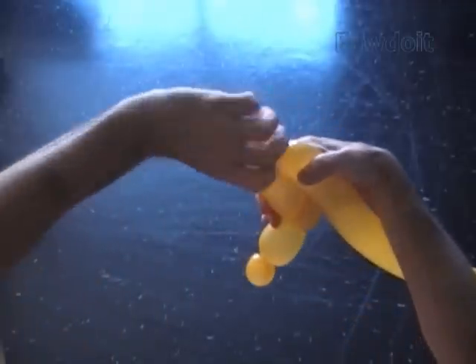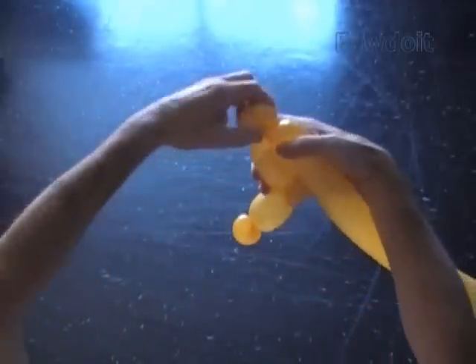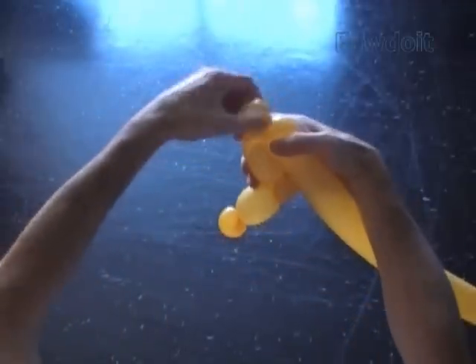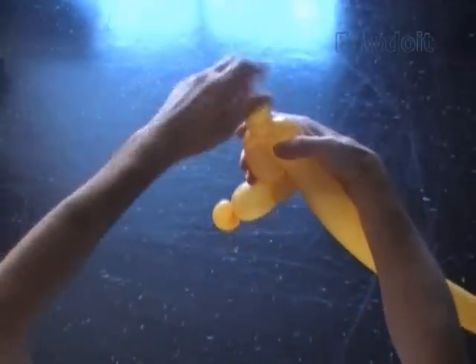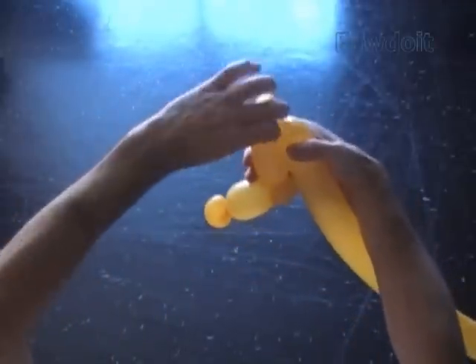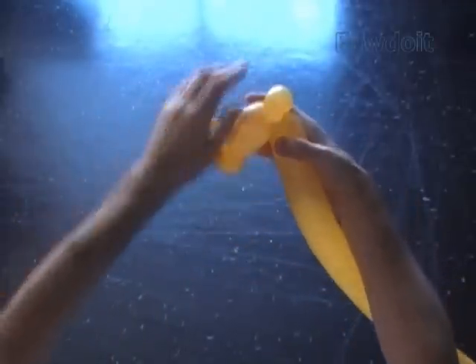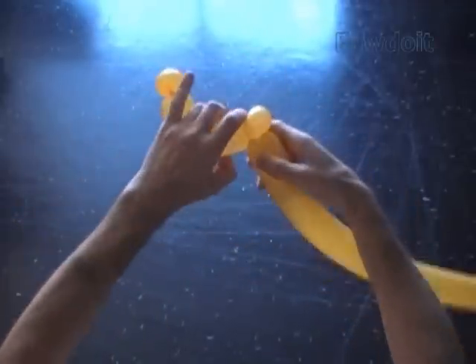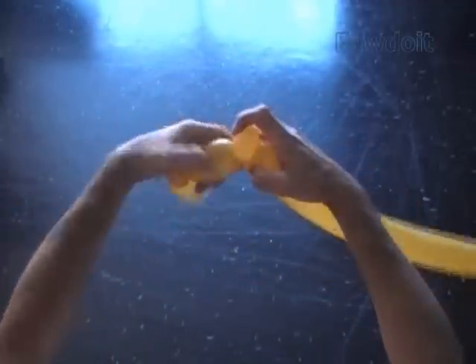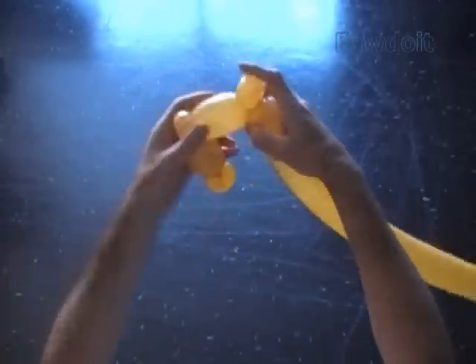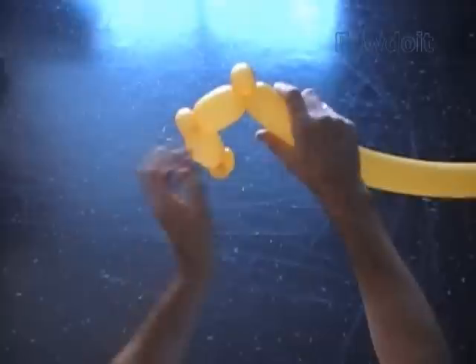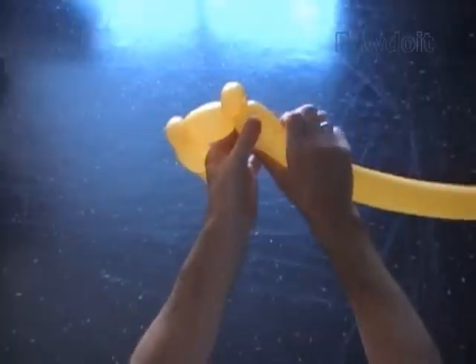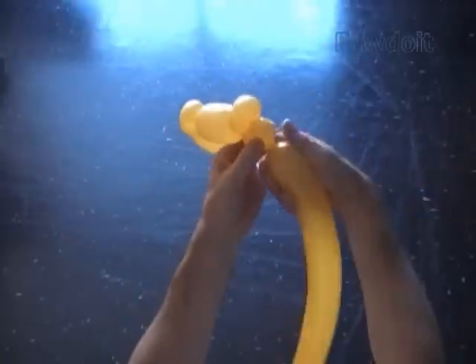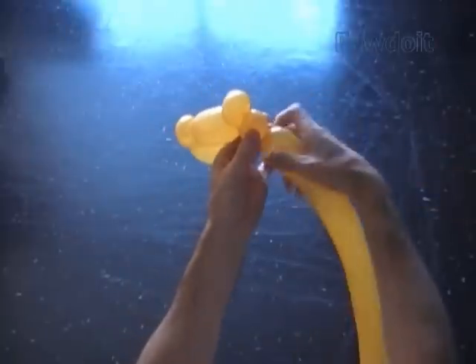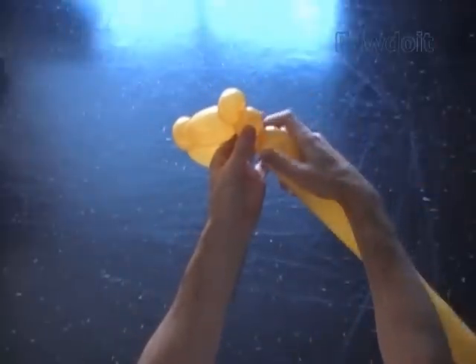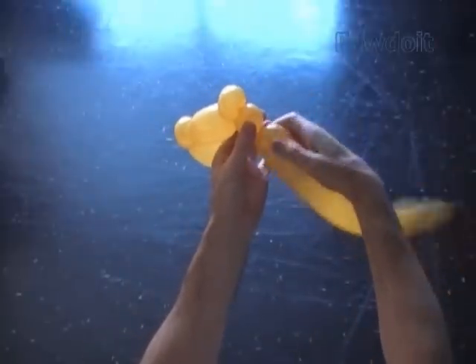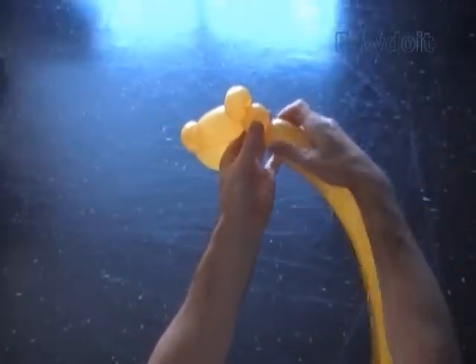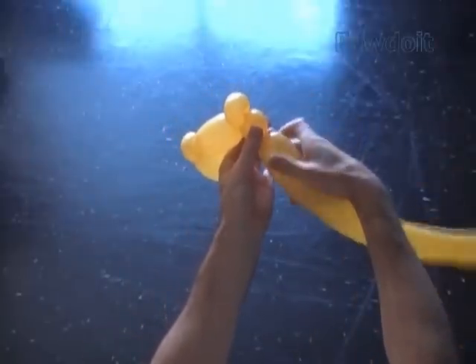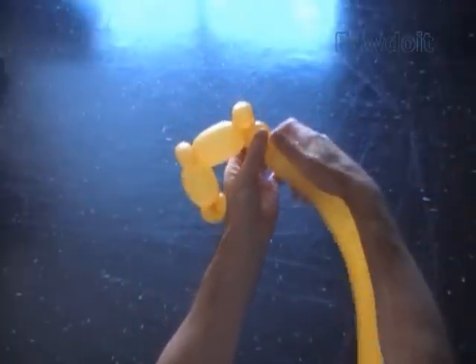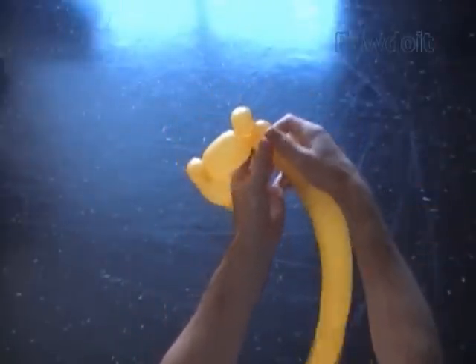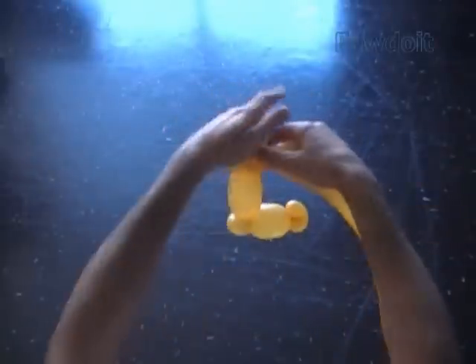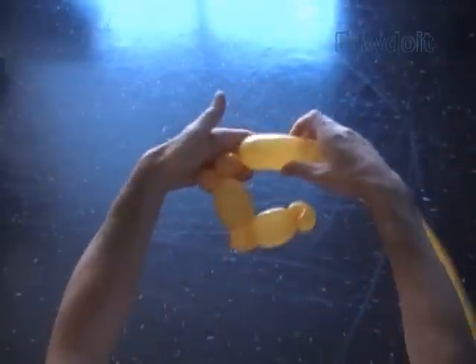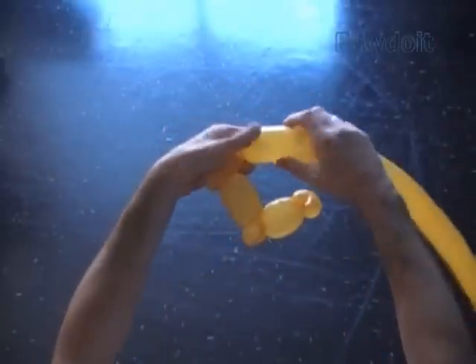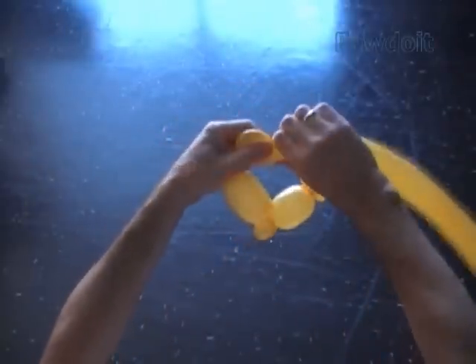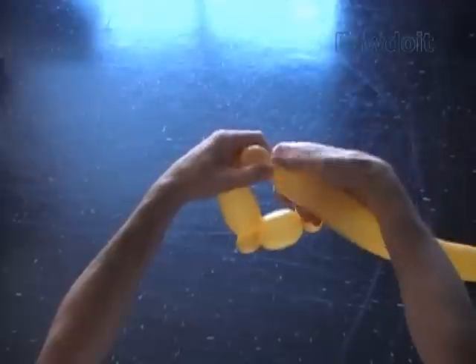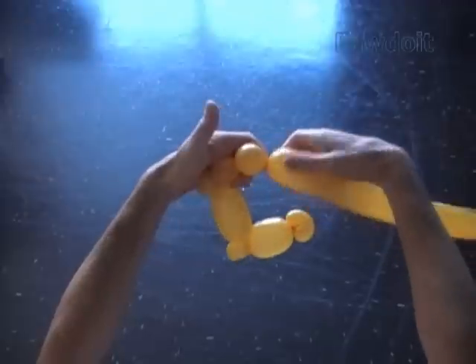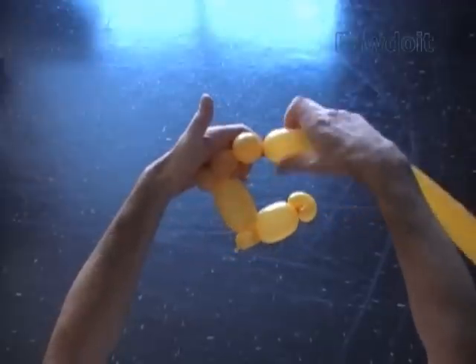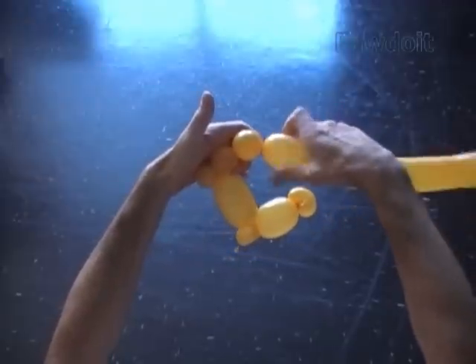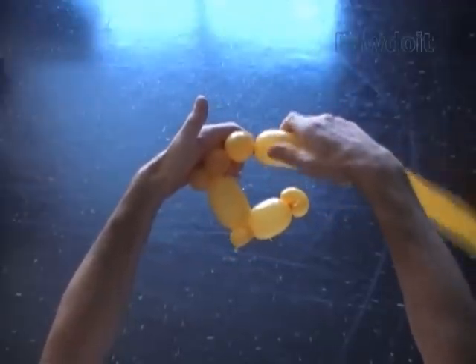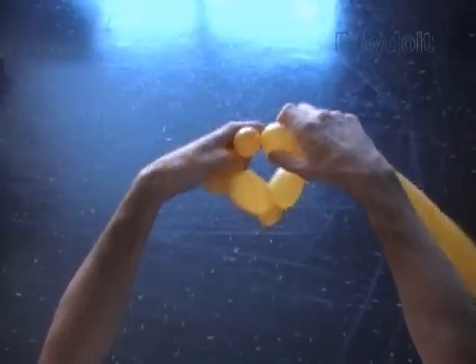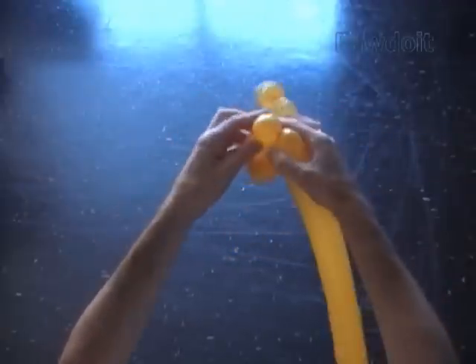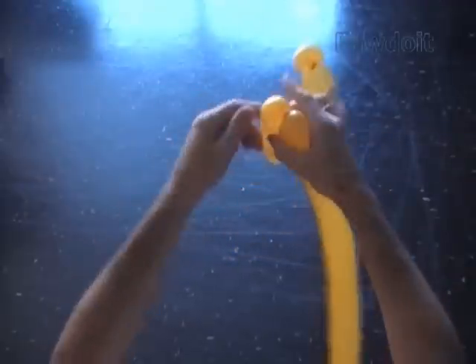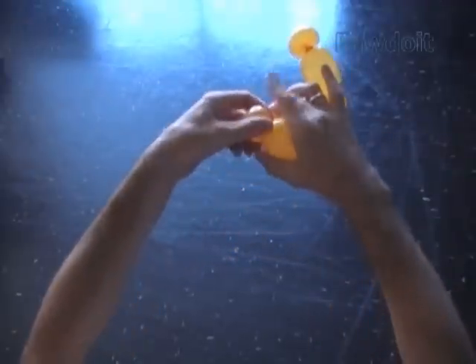Twist the sixth about 1 inch bubble — later we are going to pop this bubble. Twist the seventh soft about 1 inch bubble. Lock both ends of the seventh bubble in one lock twist.